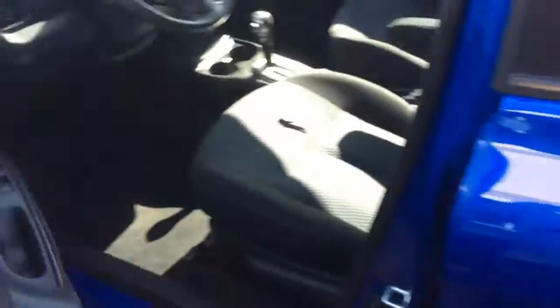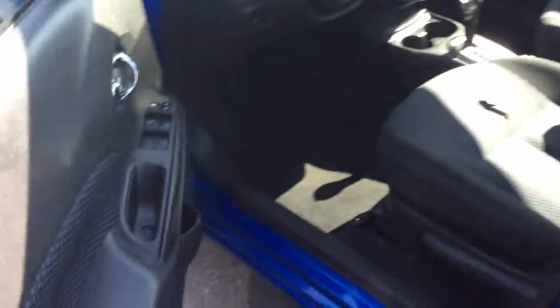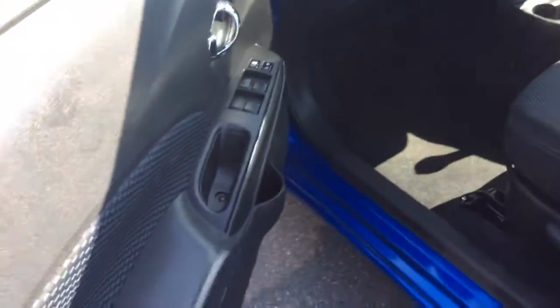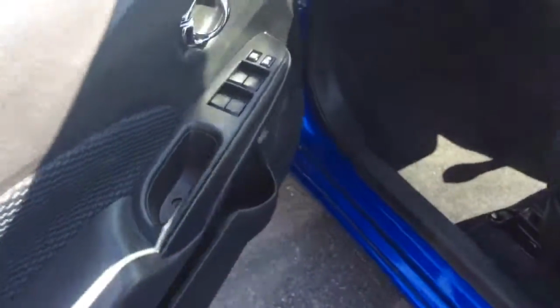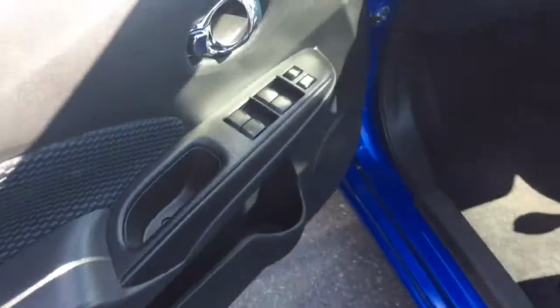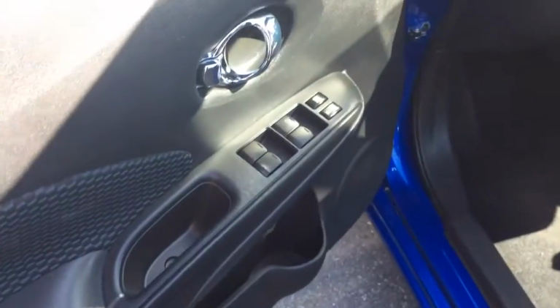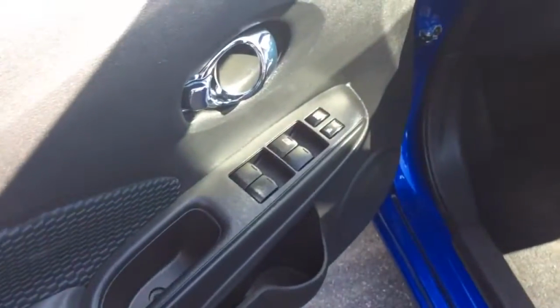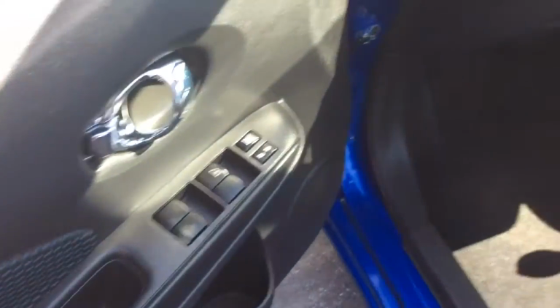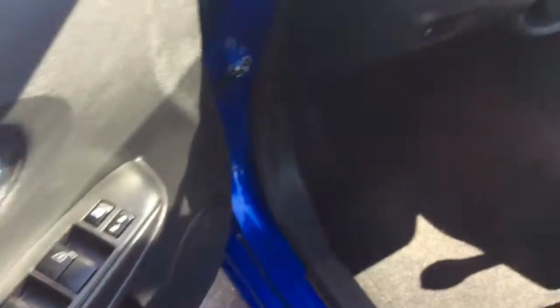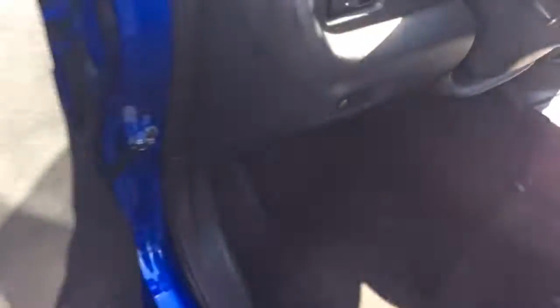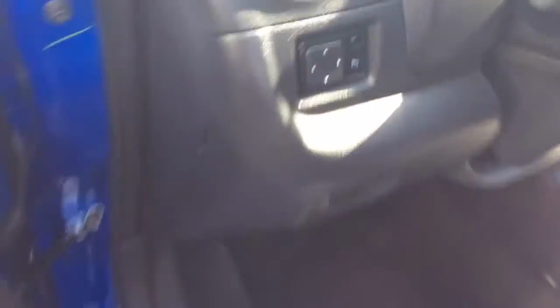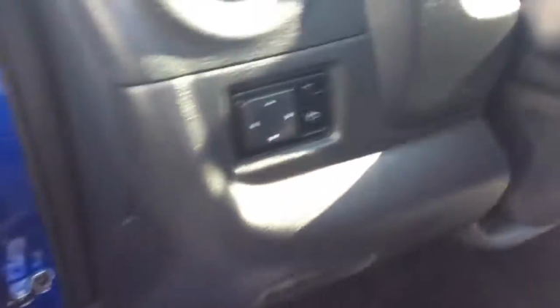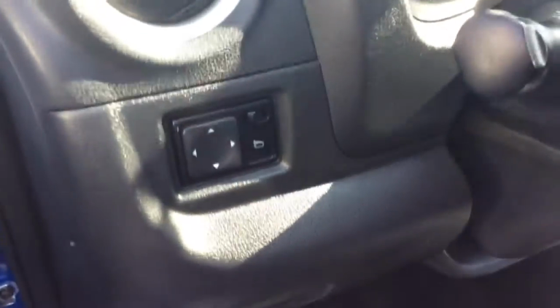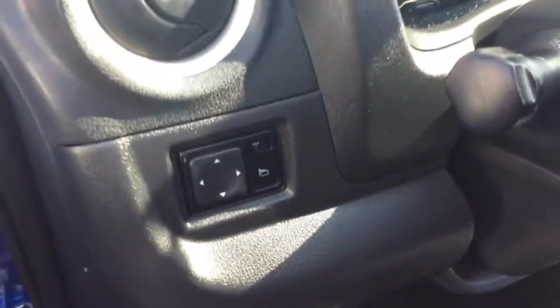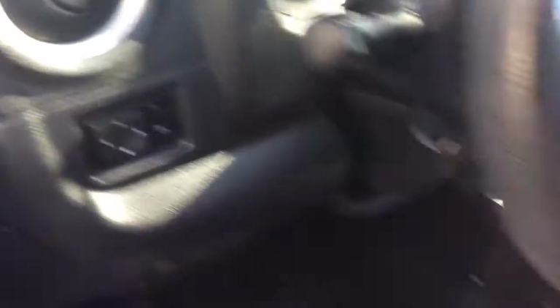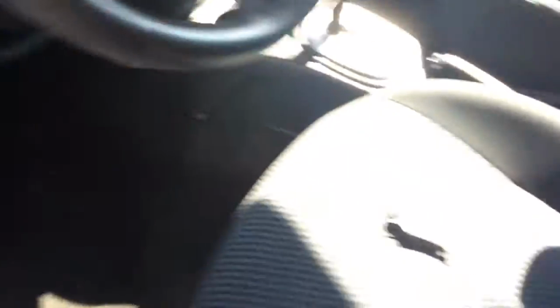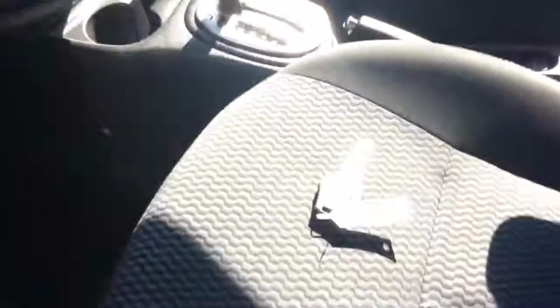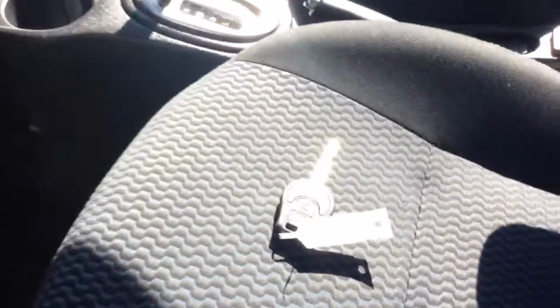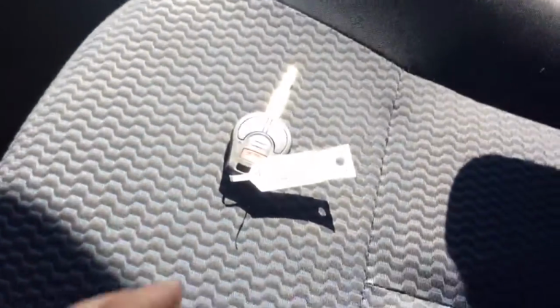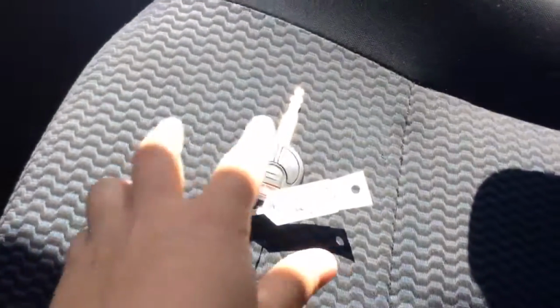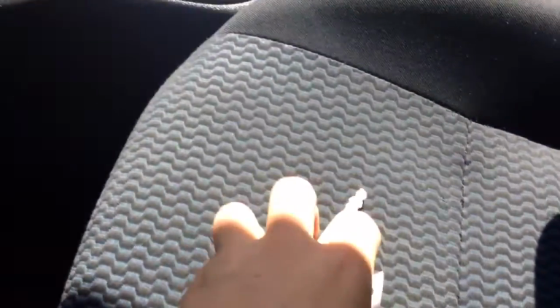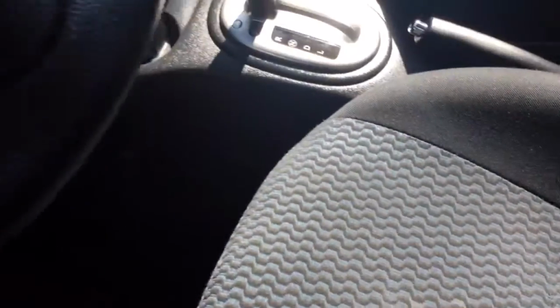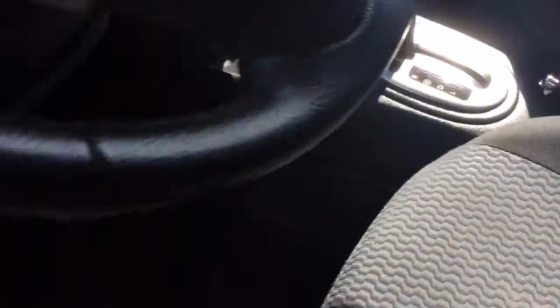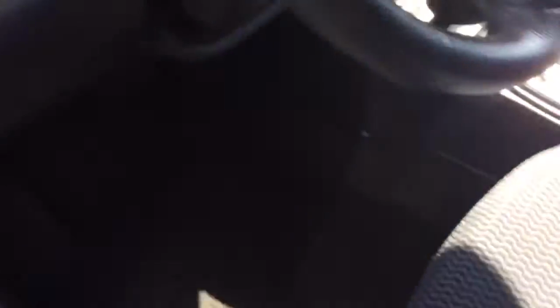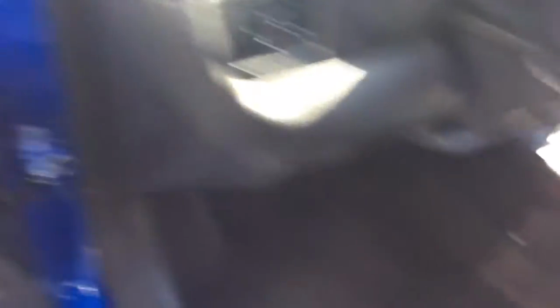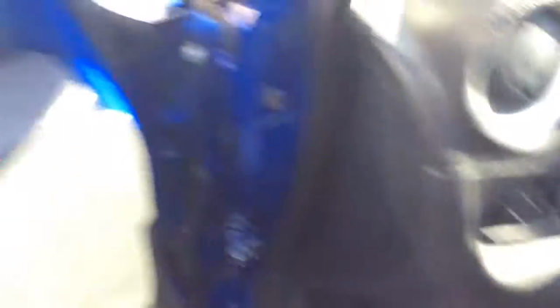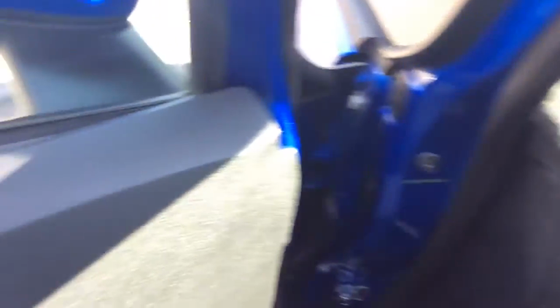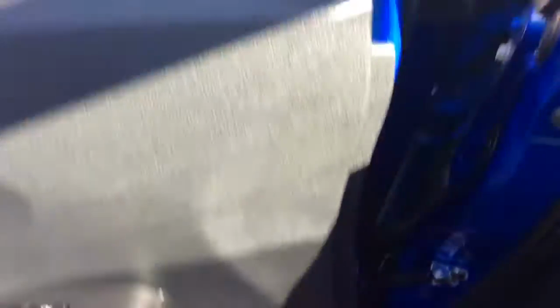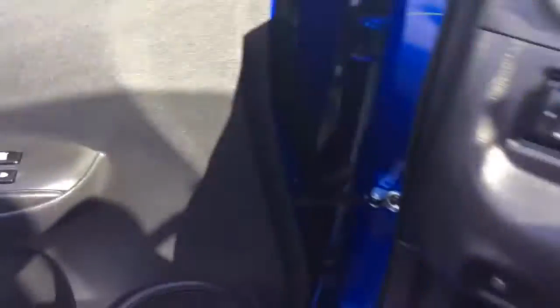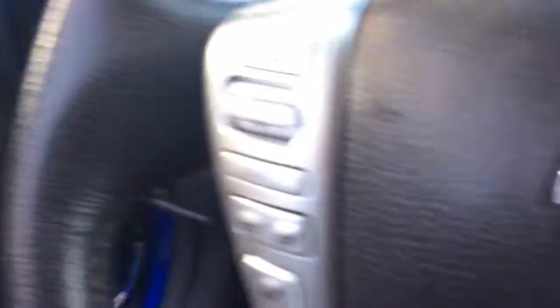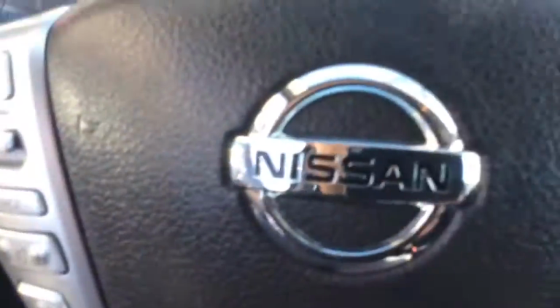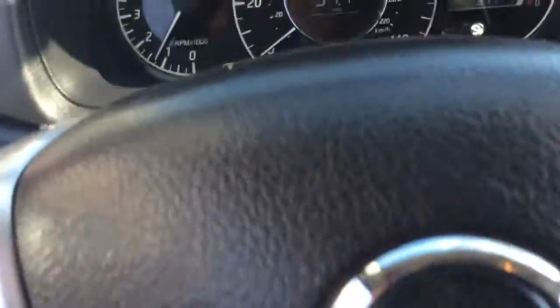It has power windows, power locks here in the door, and the power mirrors are over here. You can see your spare key with the remote — there are two sets of keys with it.